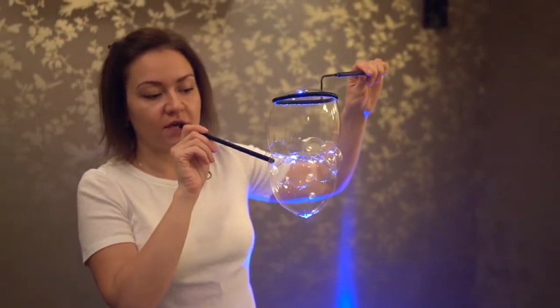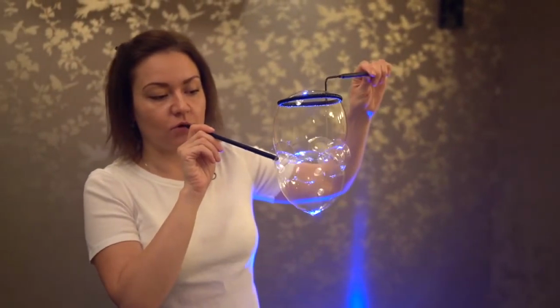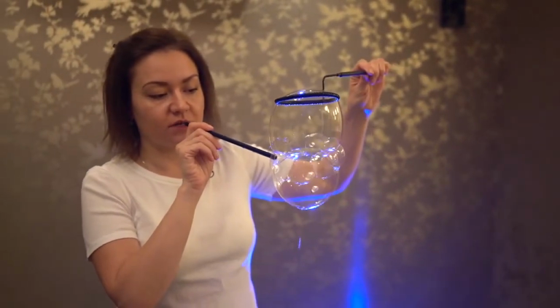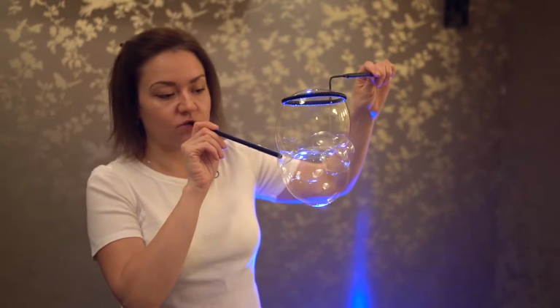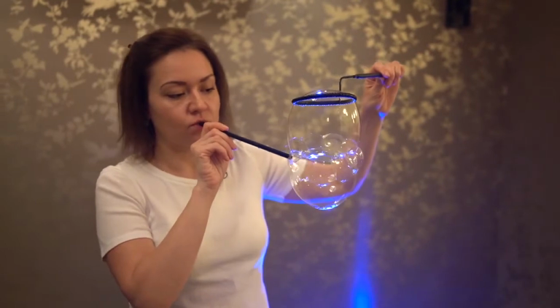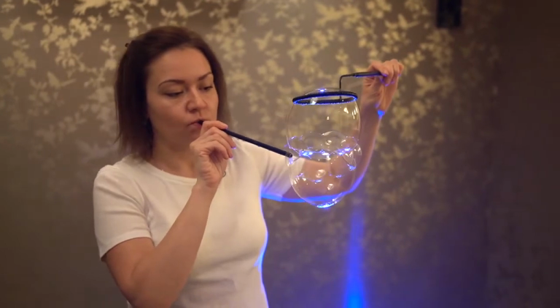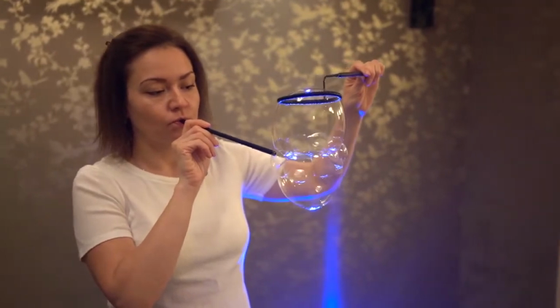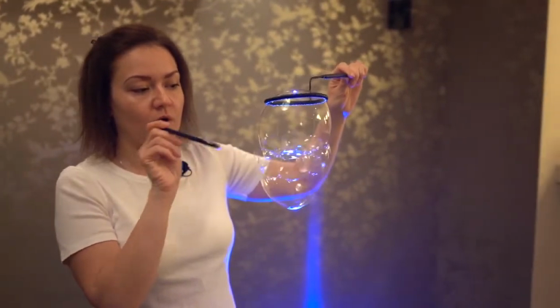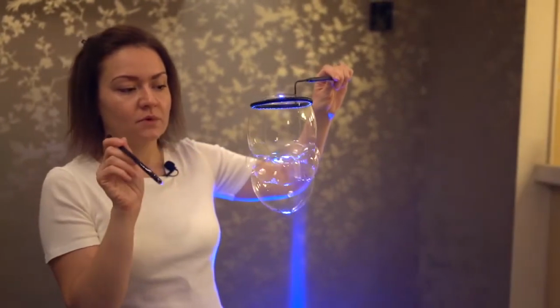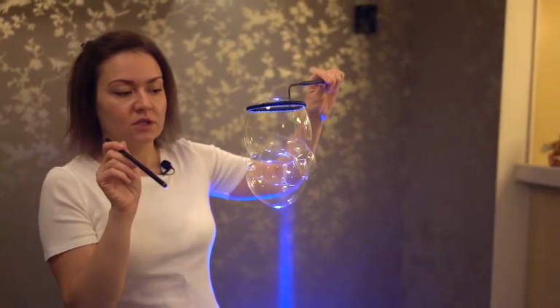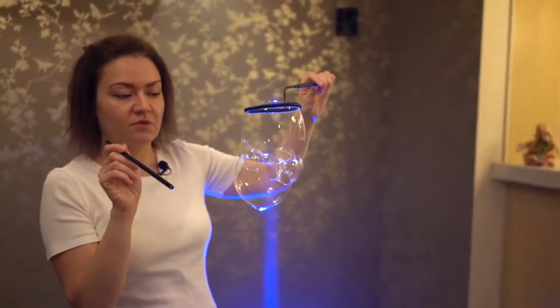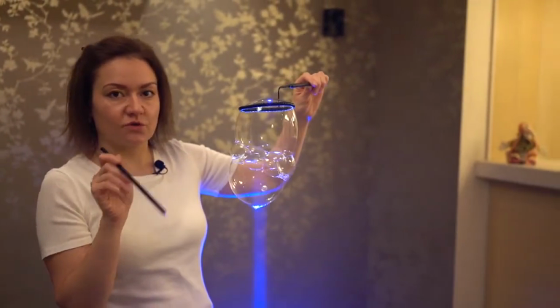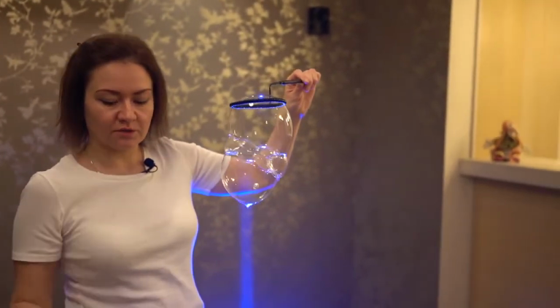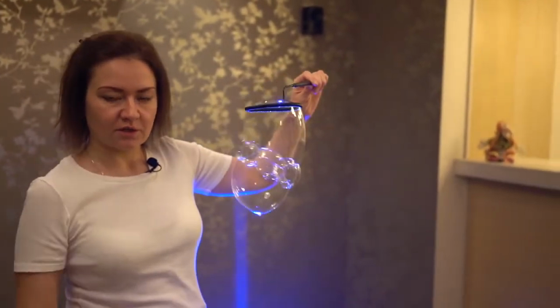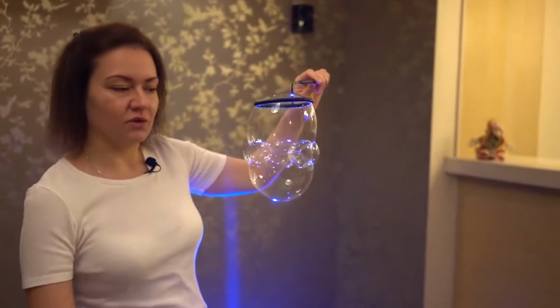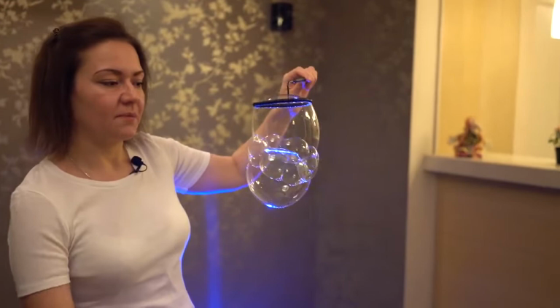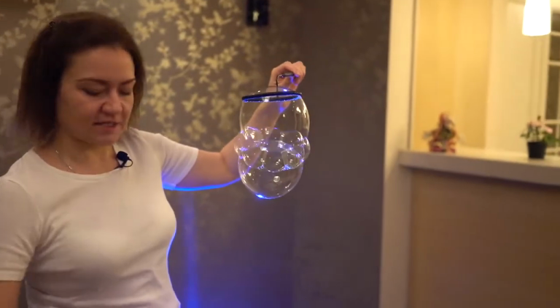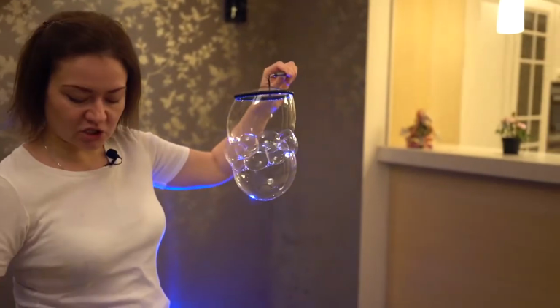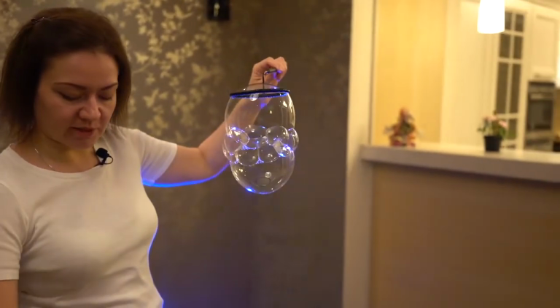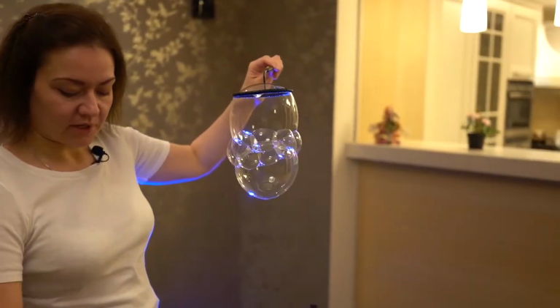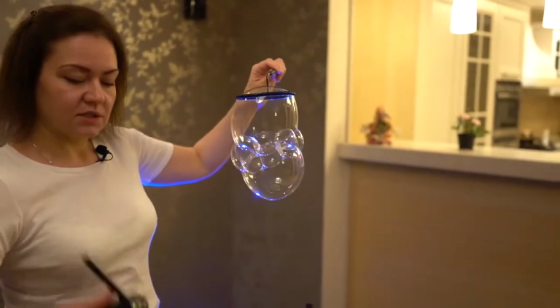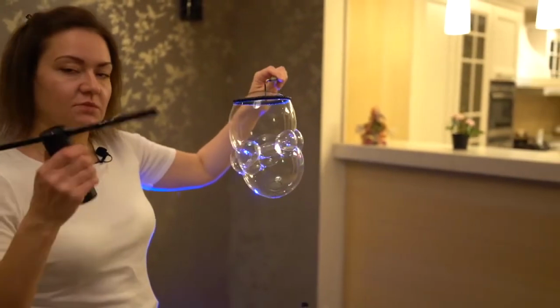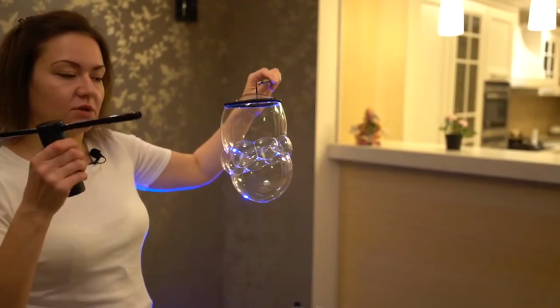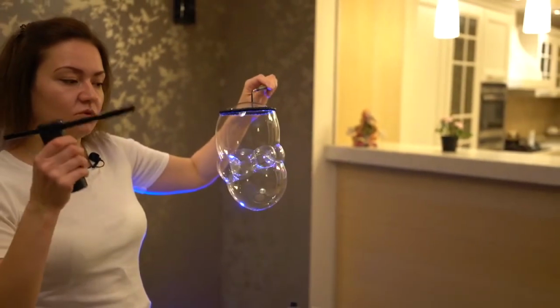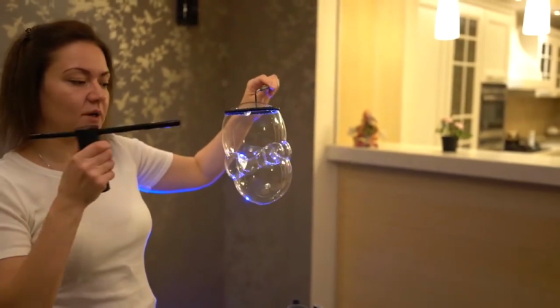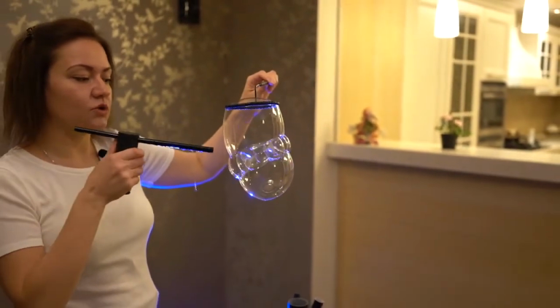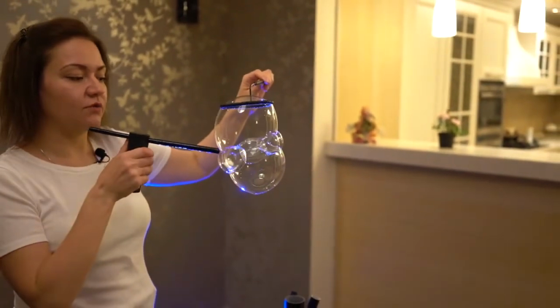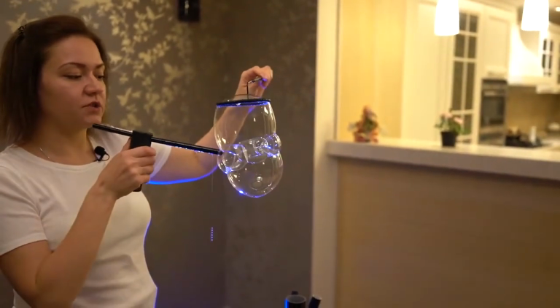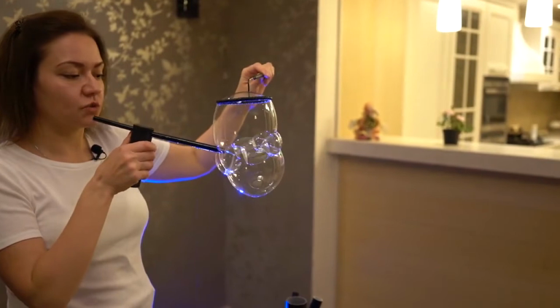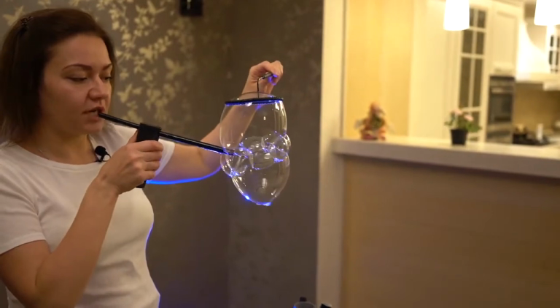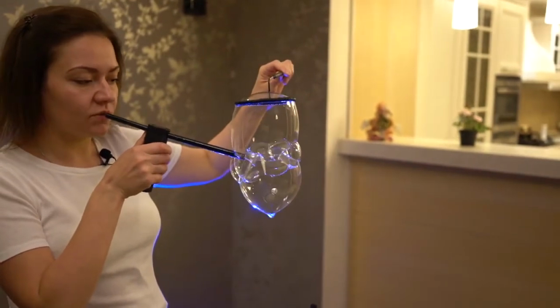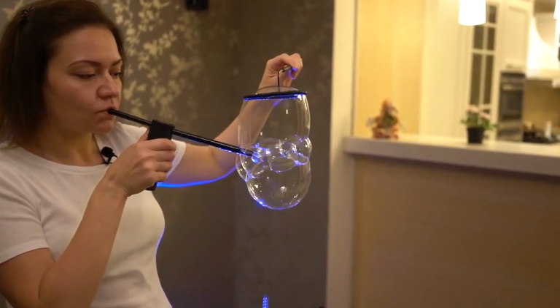Here is a small bubble — it can interfere with us. I can blow it accurately back inside. Upsy daisy. Now we can see that it's not there anymore and it won't cause us any problems.